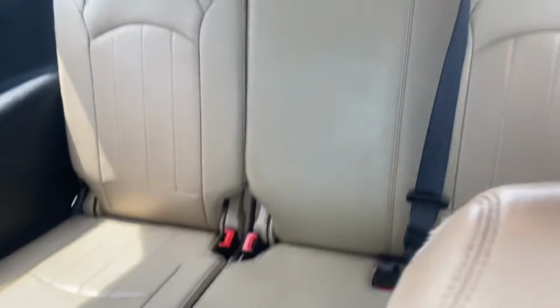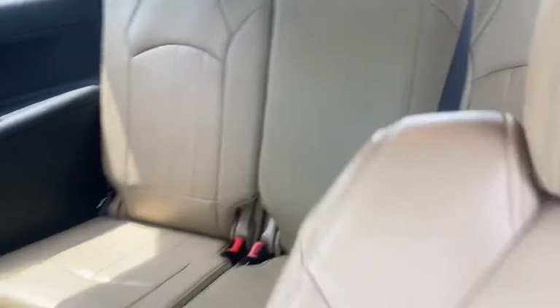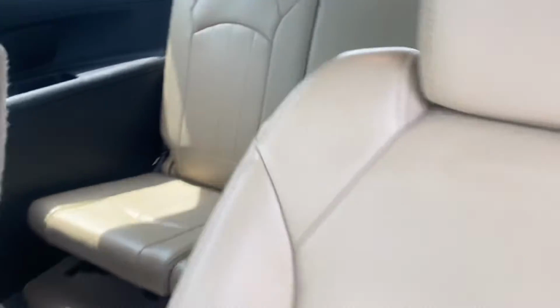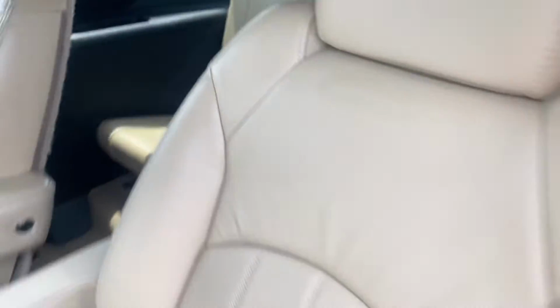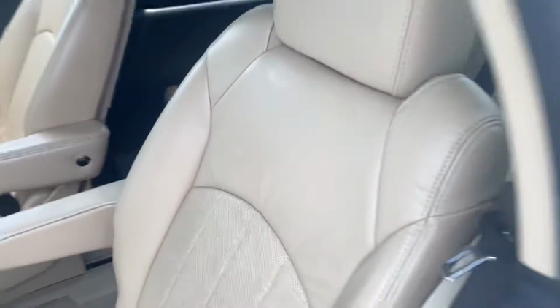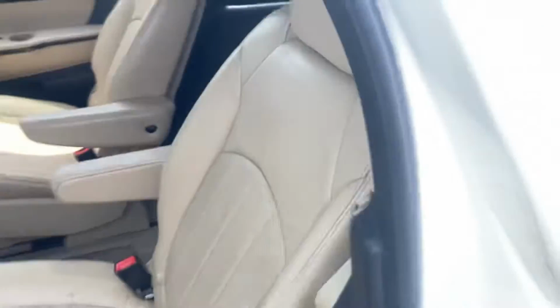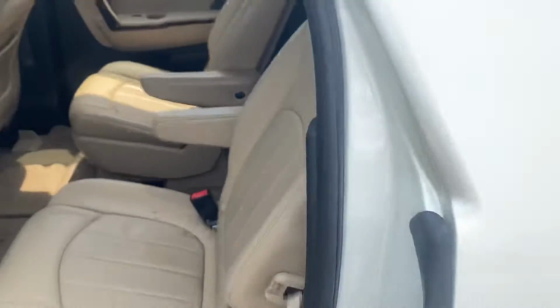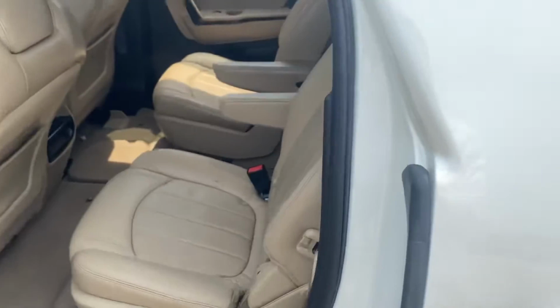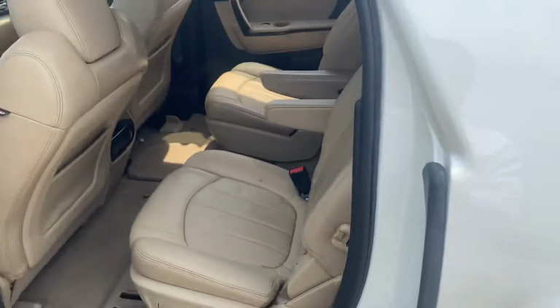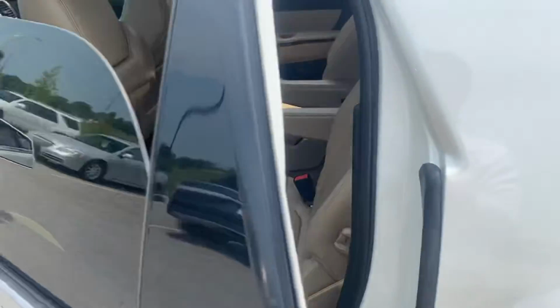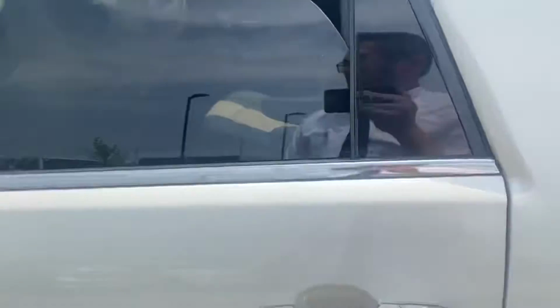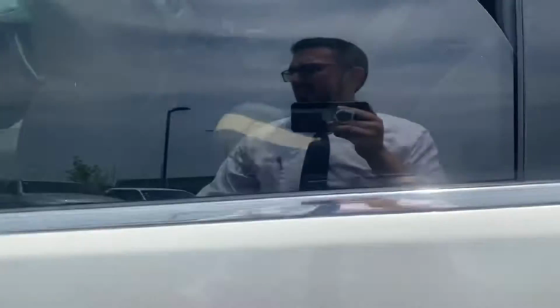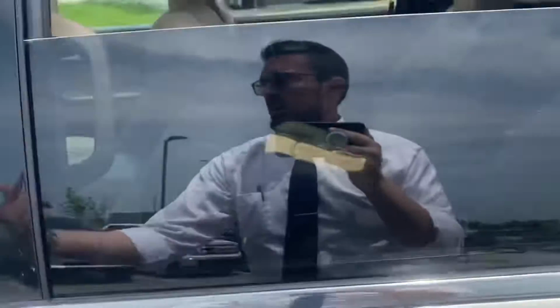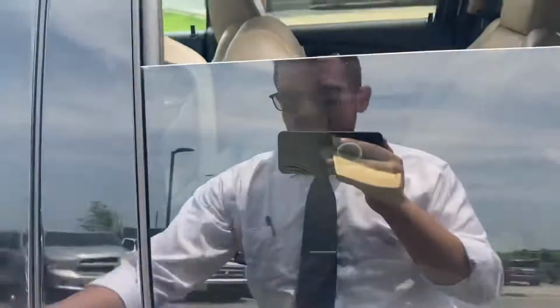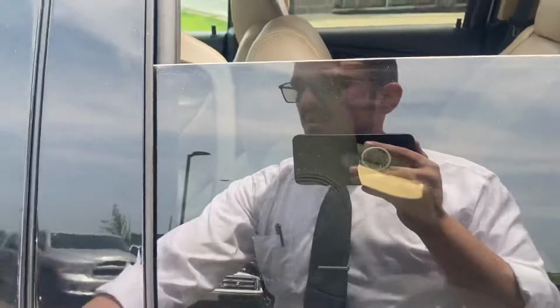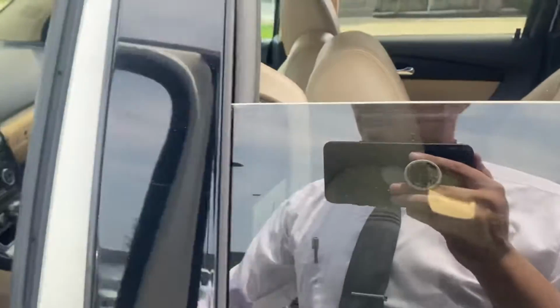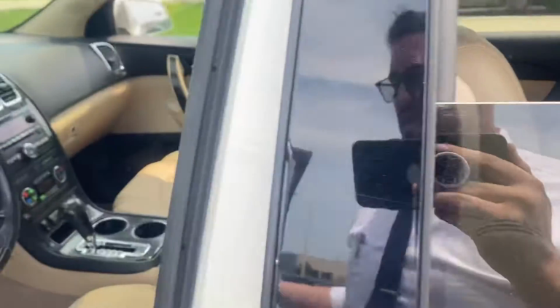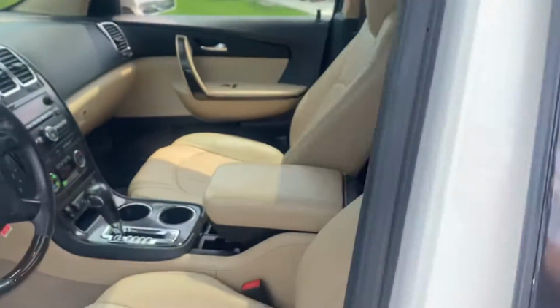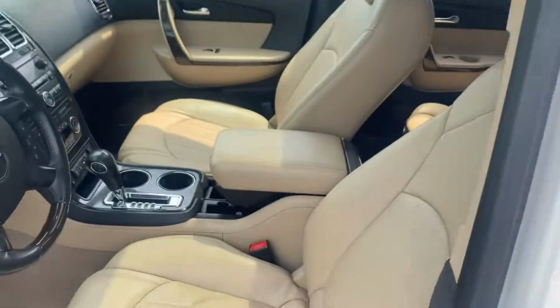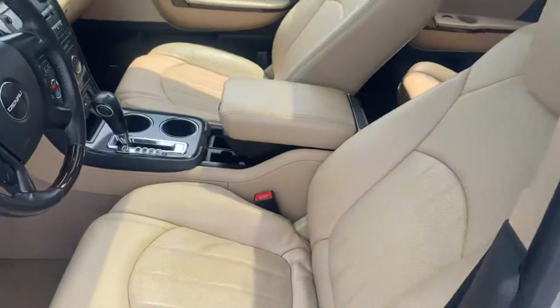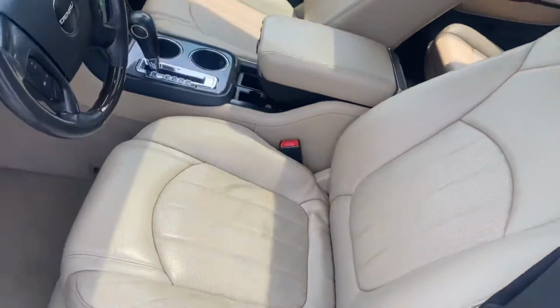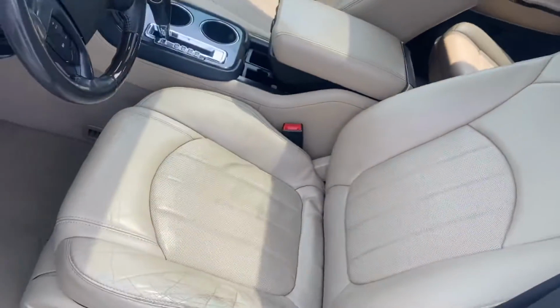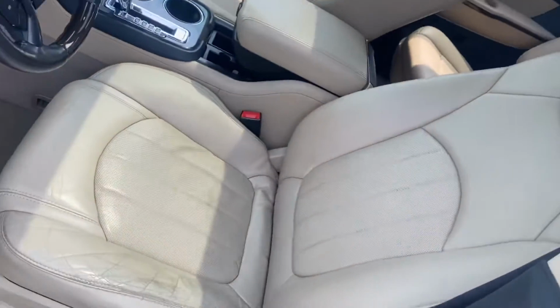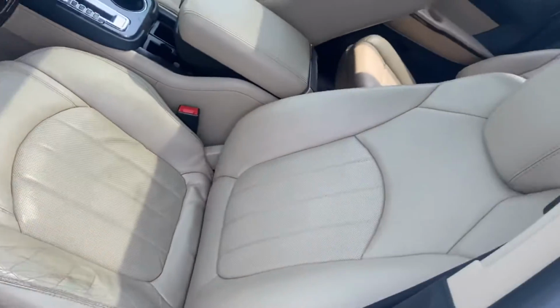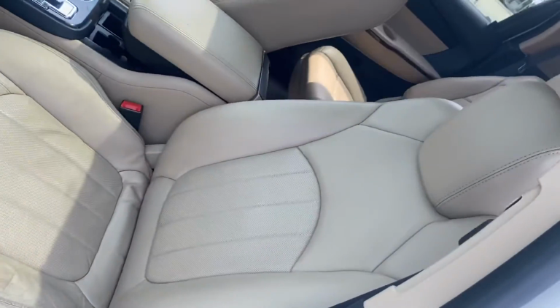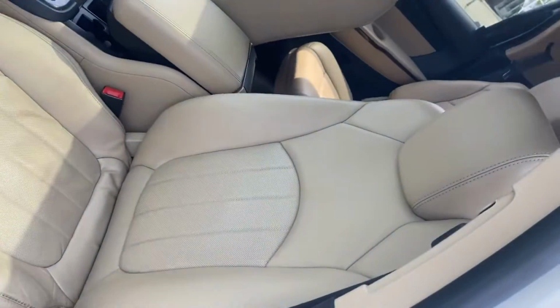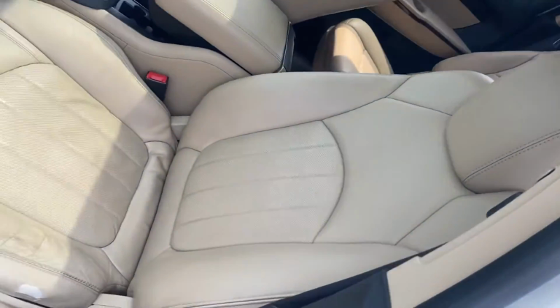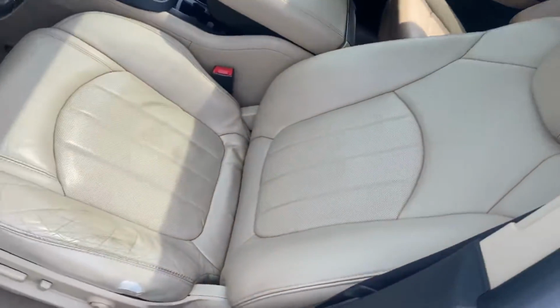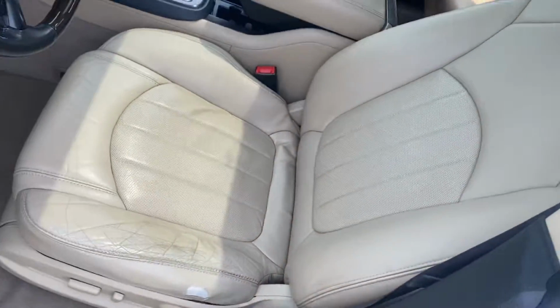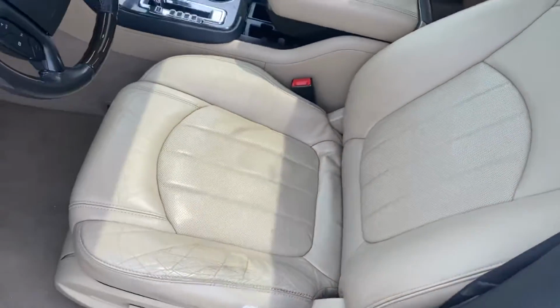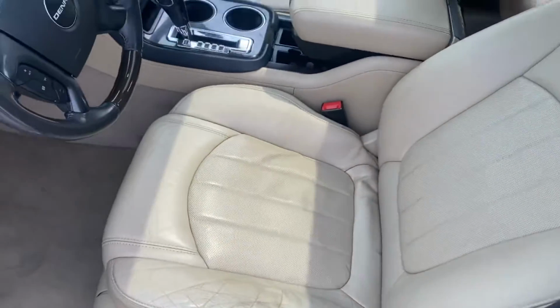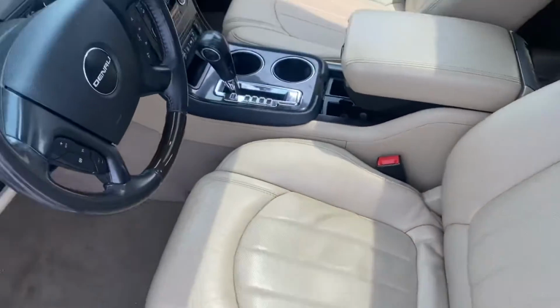Let's check out the front seat. The front seat looks good — no rips, no tears.